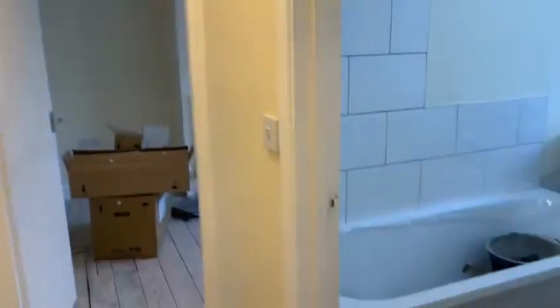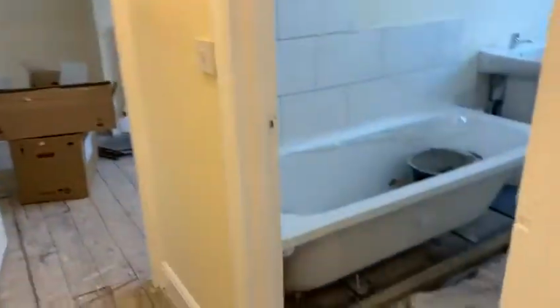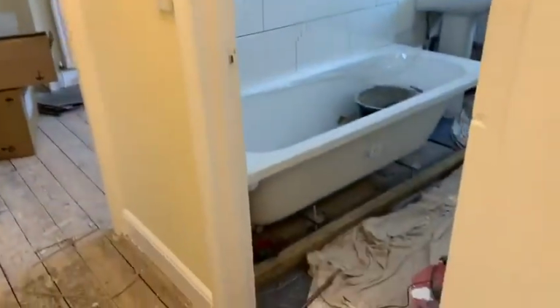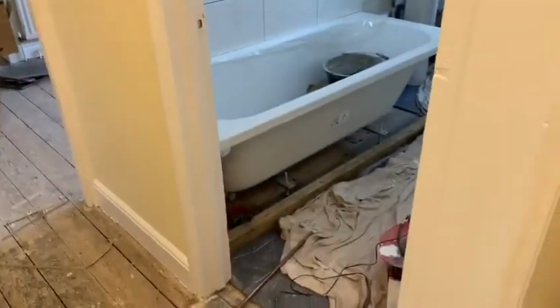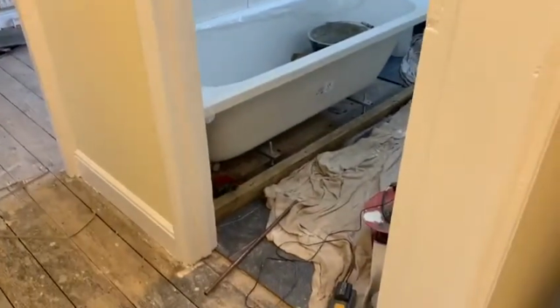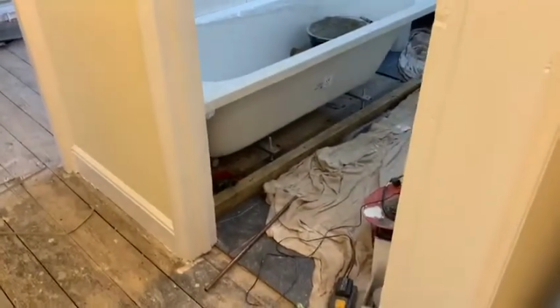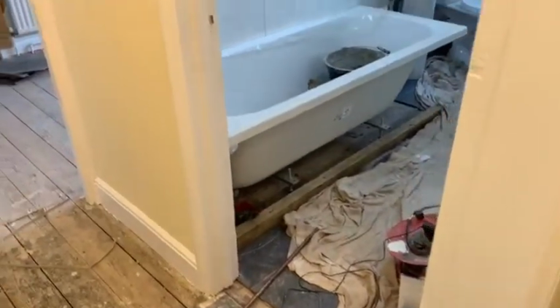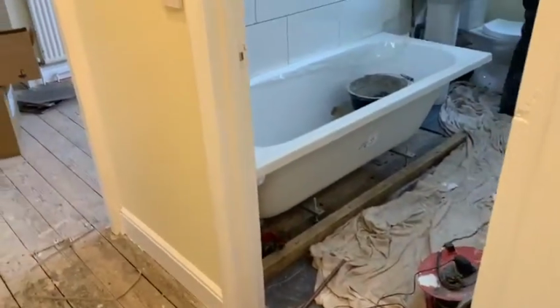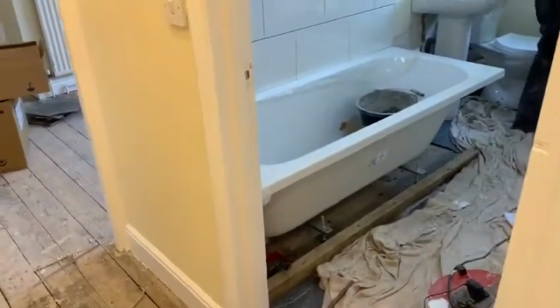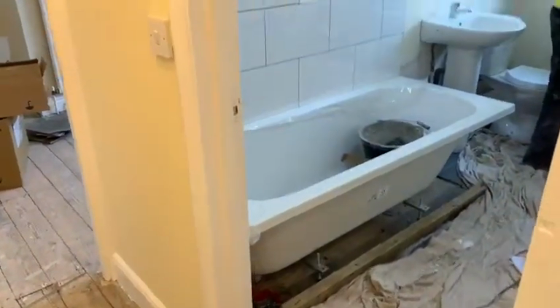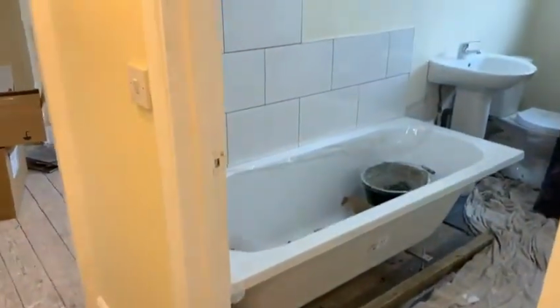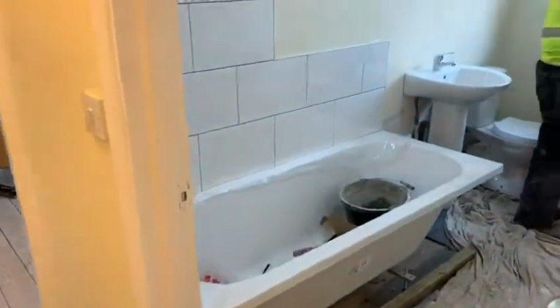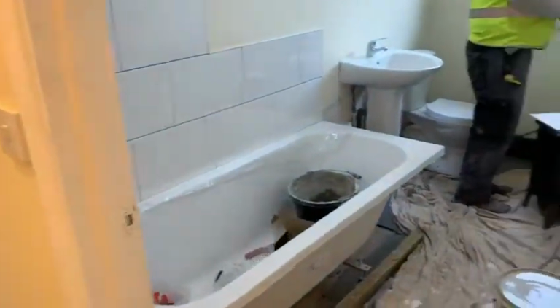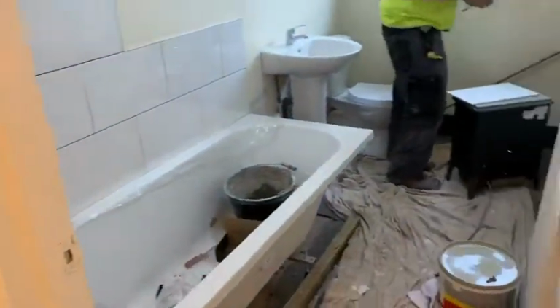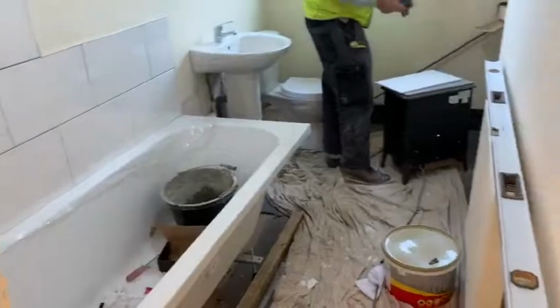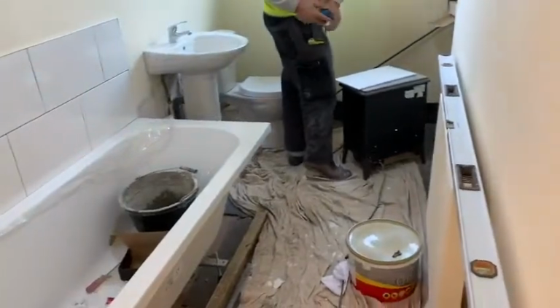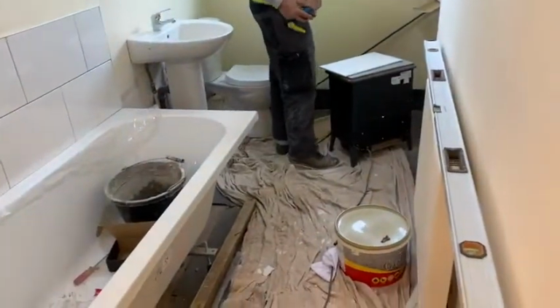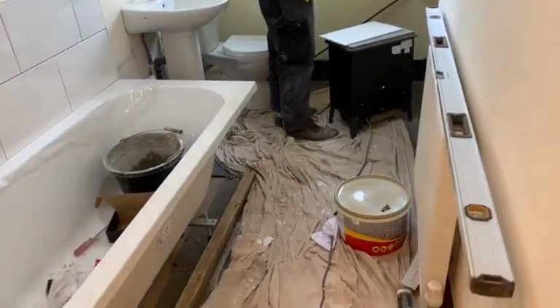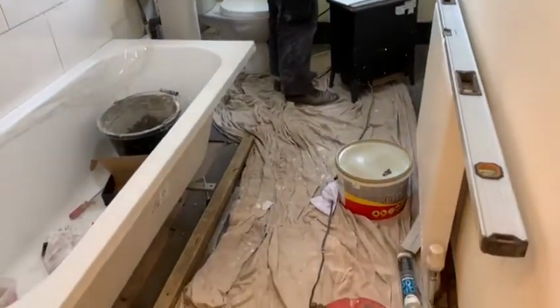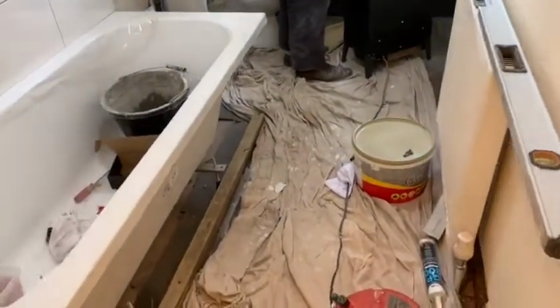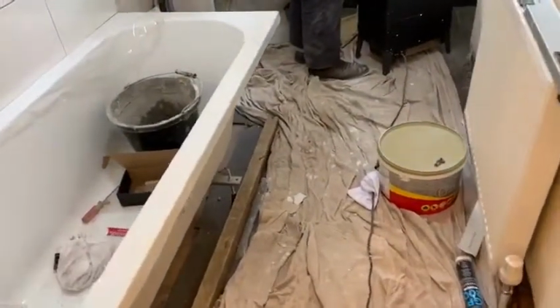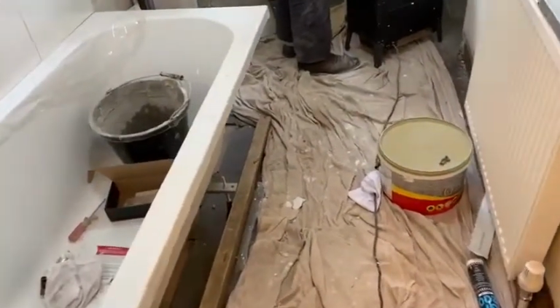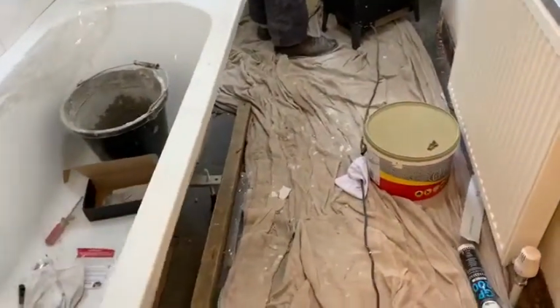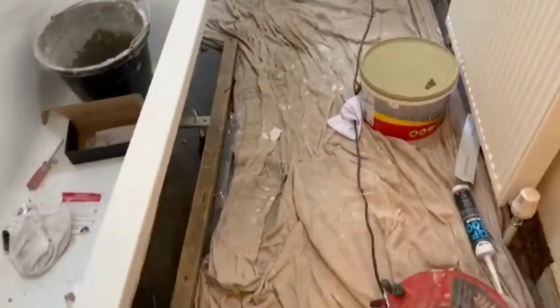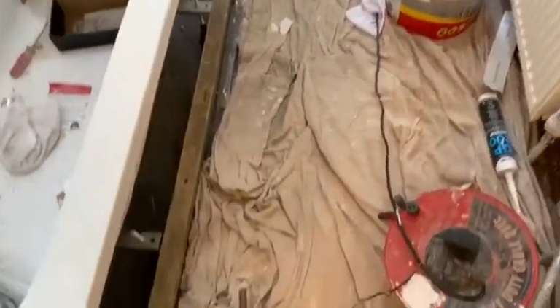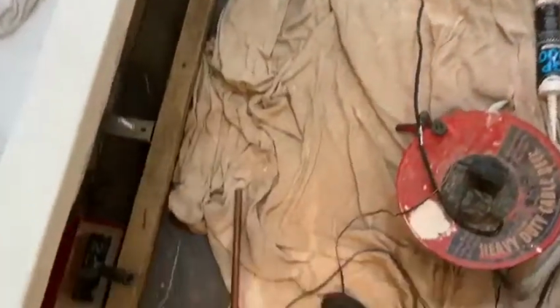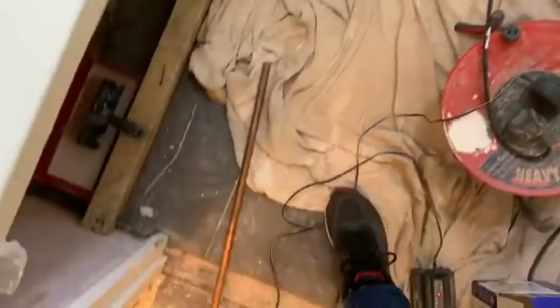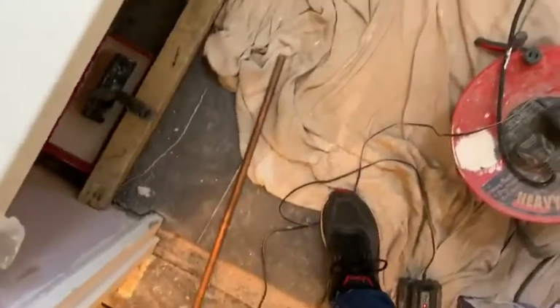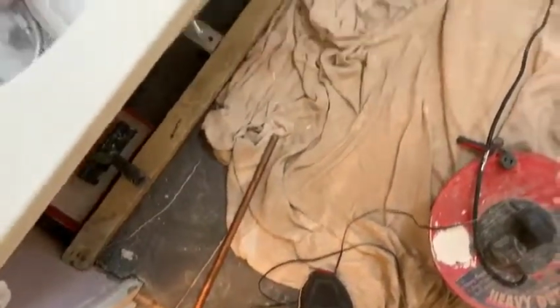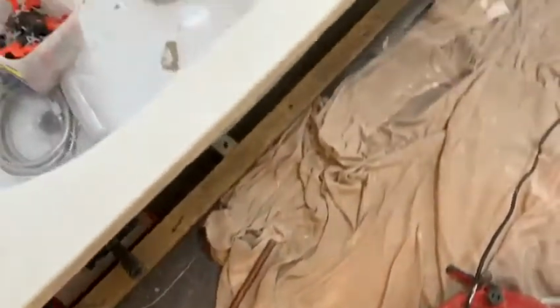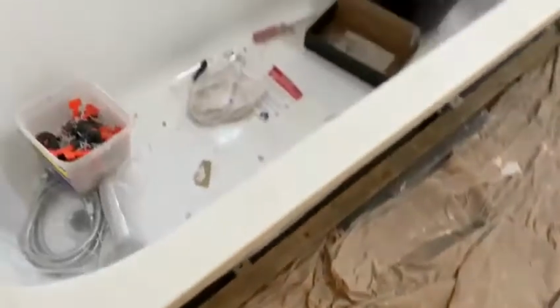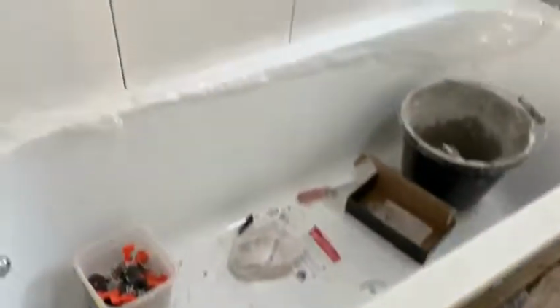We've got some tiles and the bath fitted. All the units in. Floor's done as well obviously — you've seen that in the previous video.